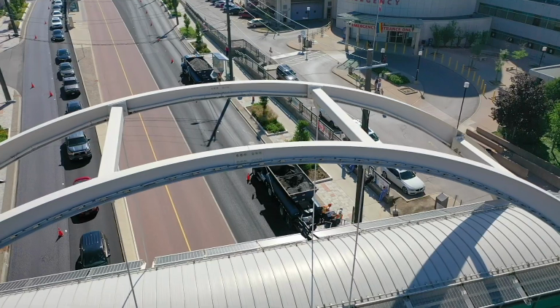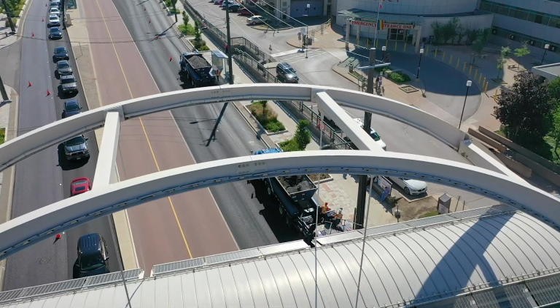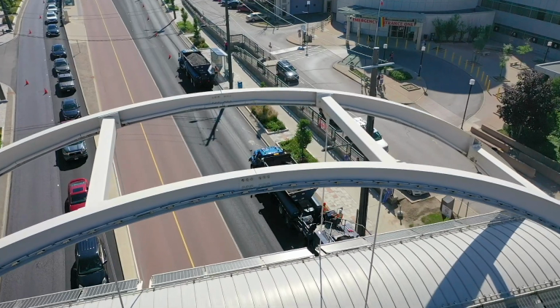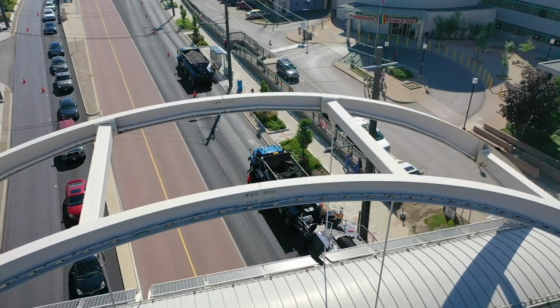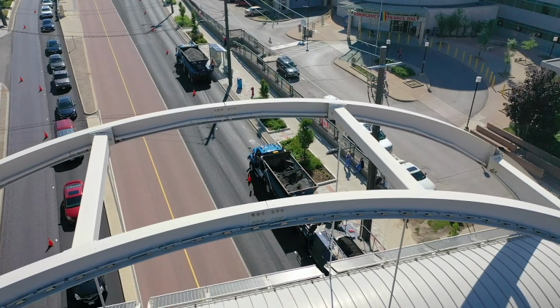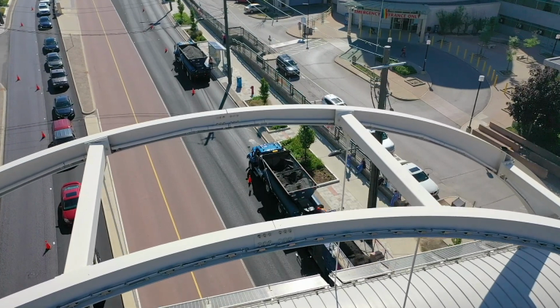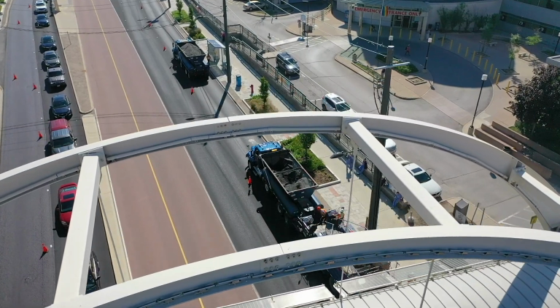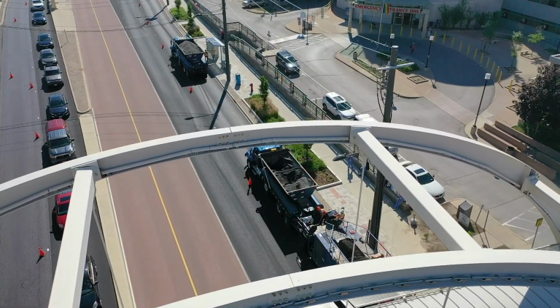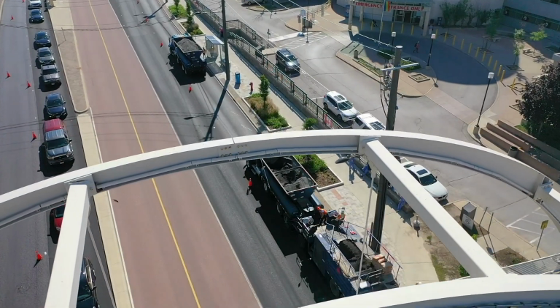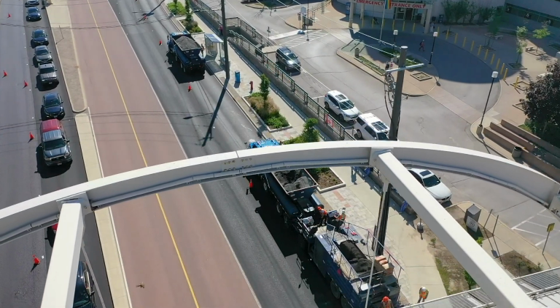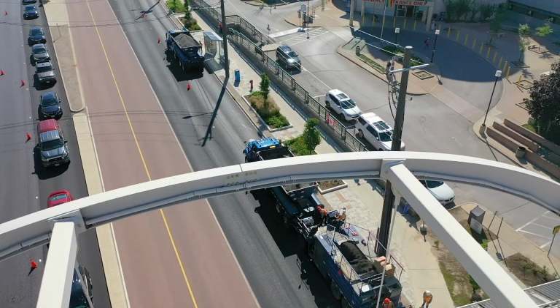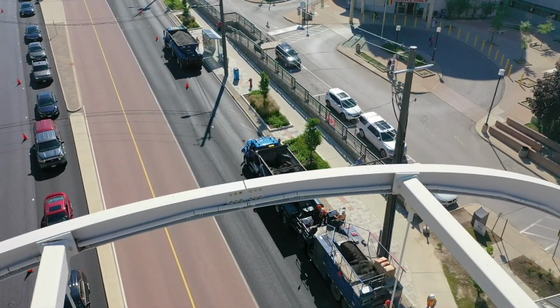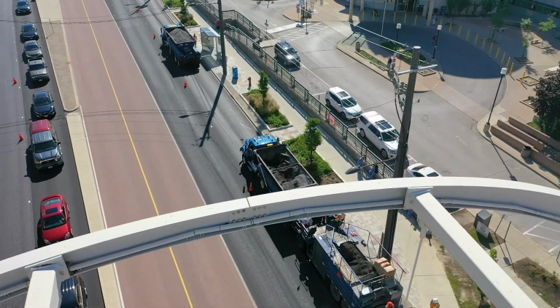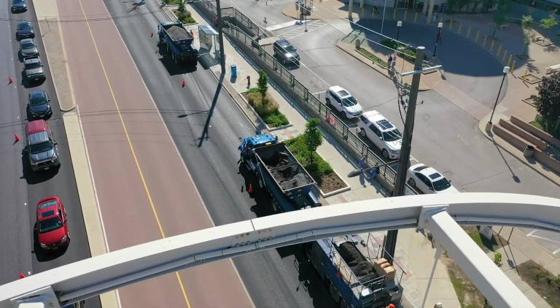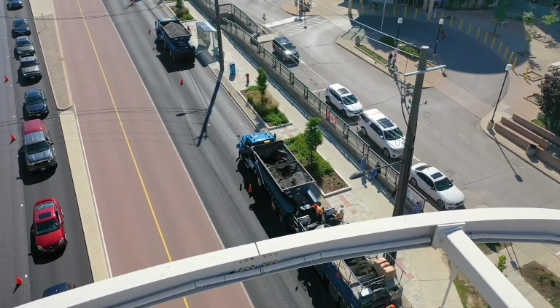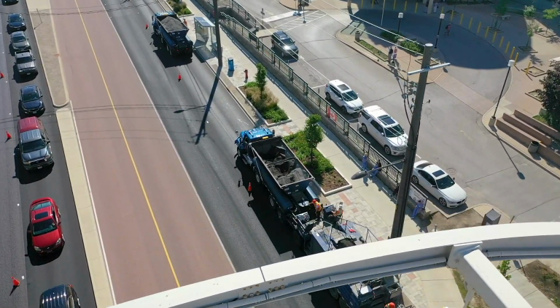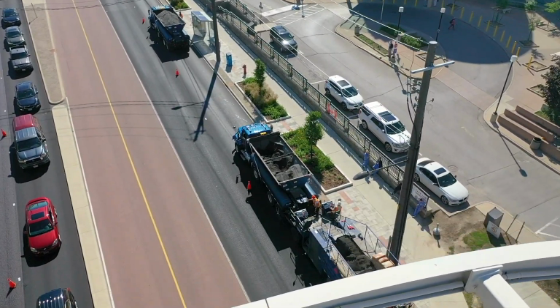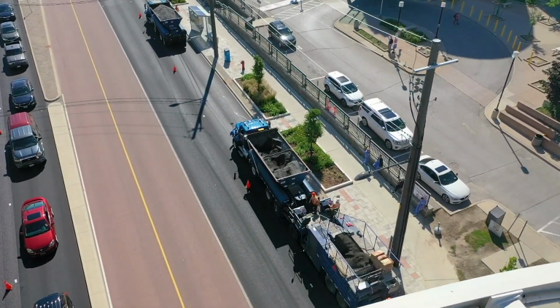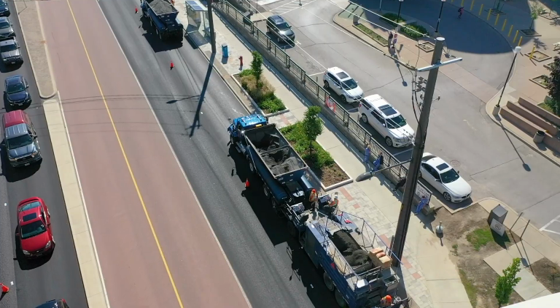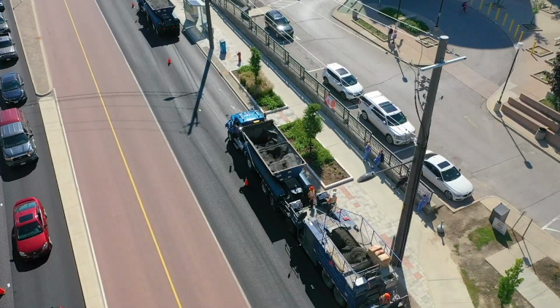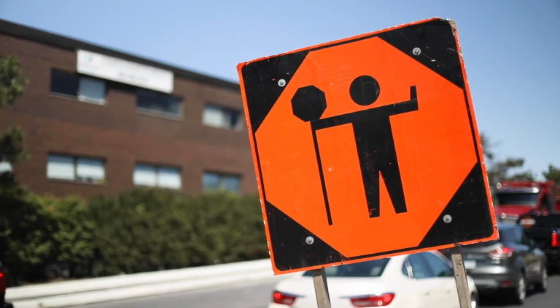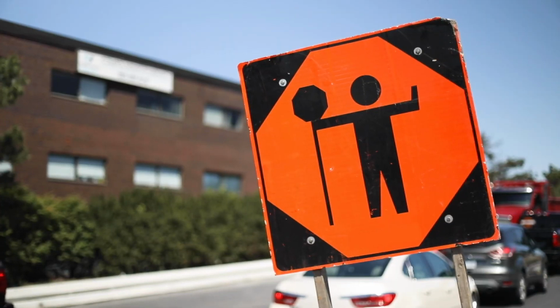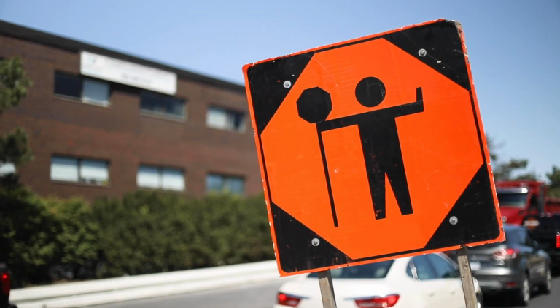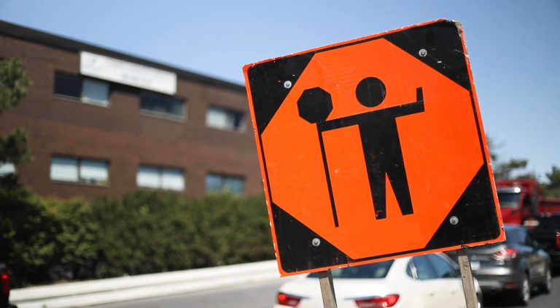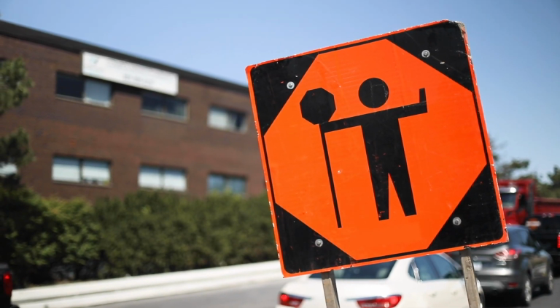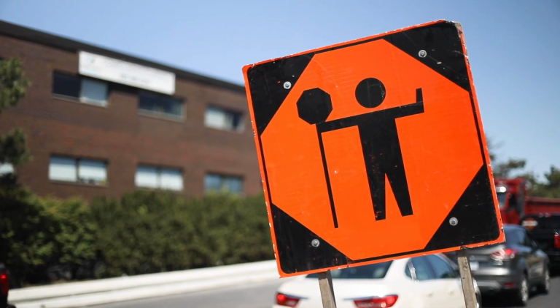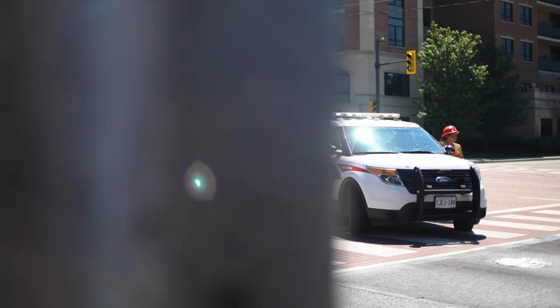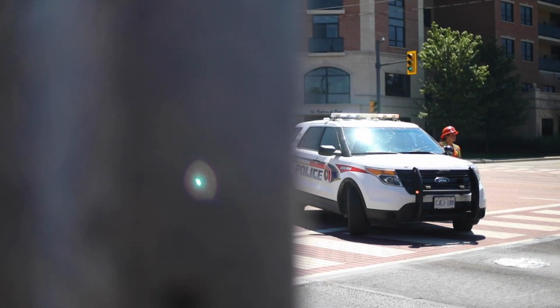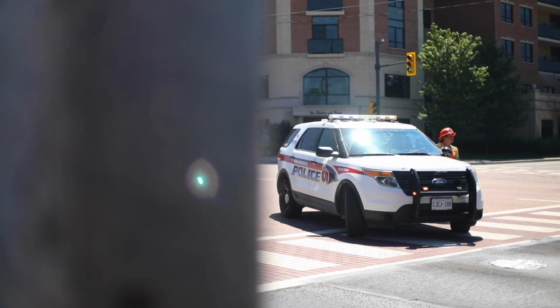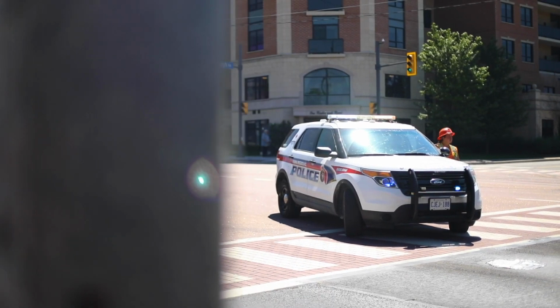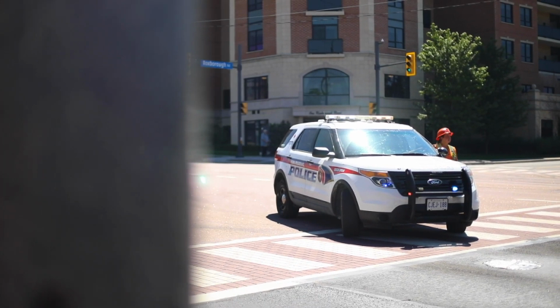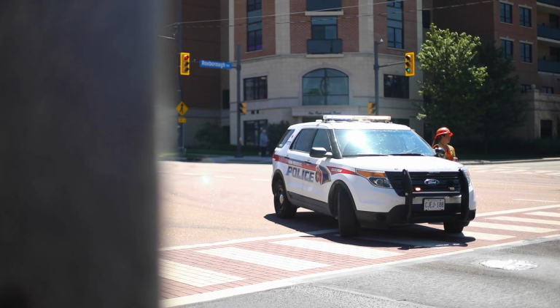During any York Region road maintenance and resurfacing project, access to residences and businesses will be maintained as much as possible. Flag holders will assist with the movement of traffic and ensure that construction areas remain safe.